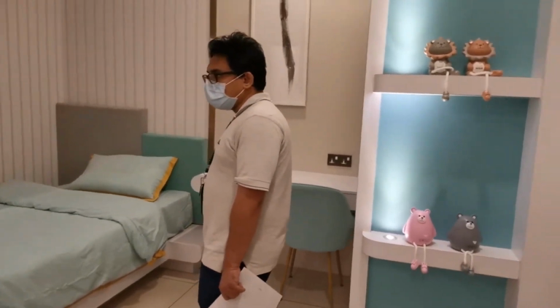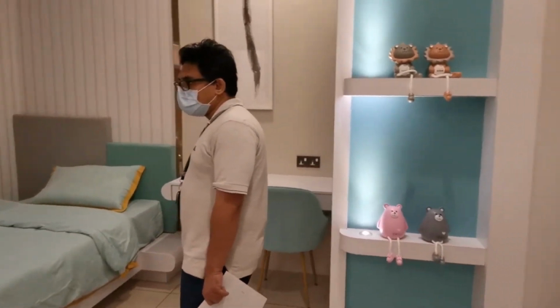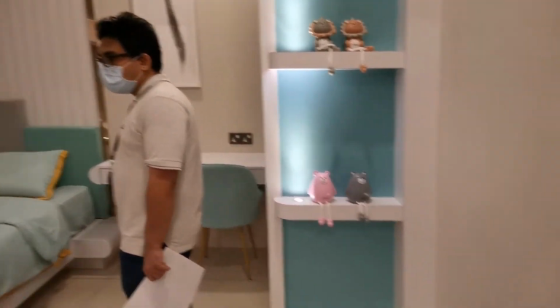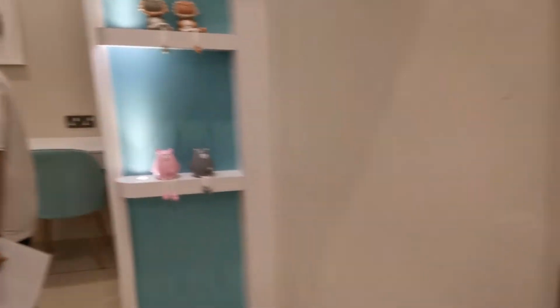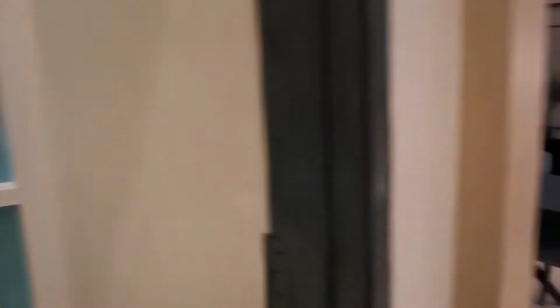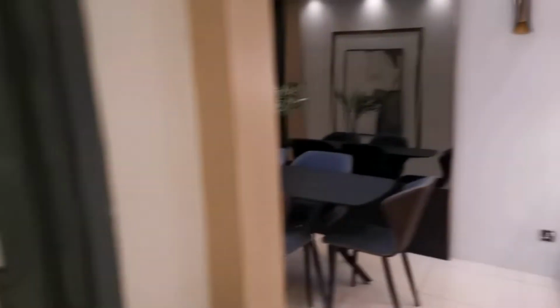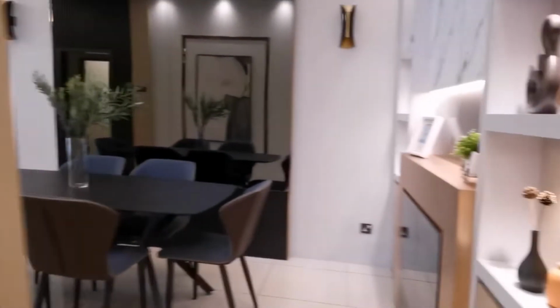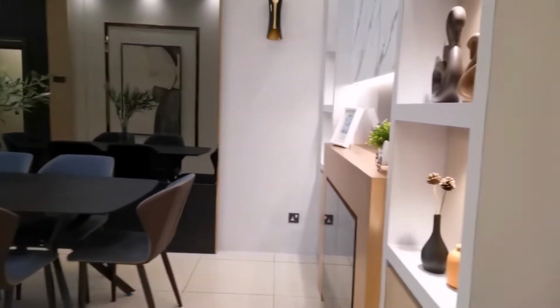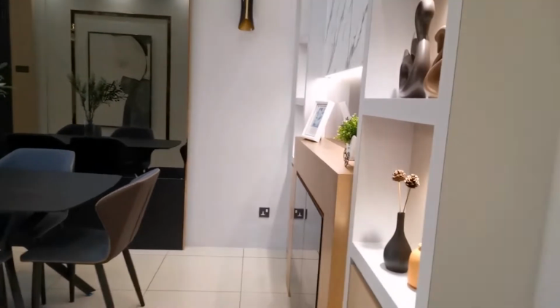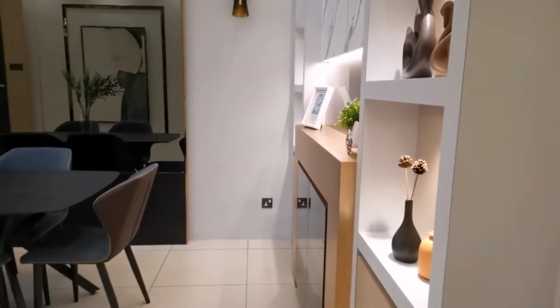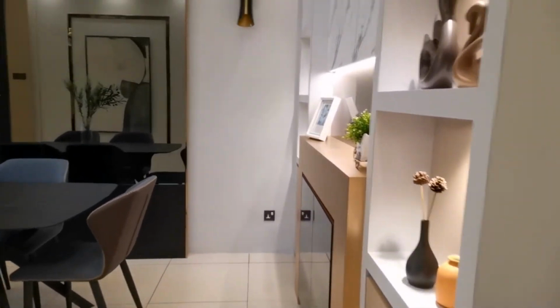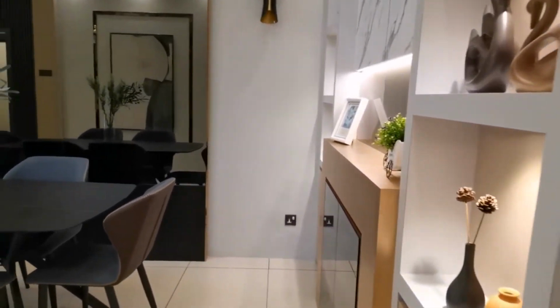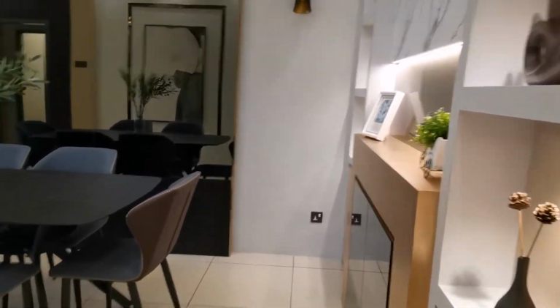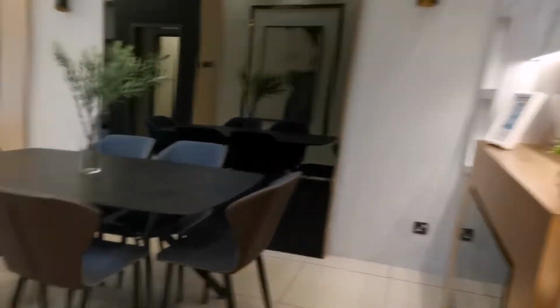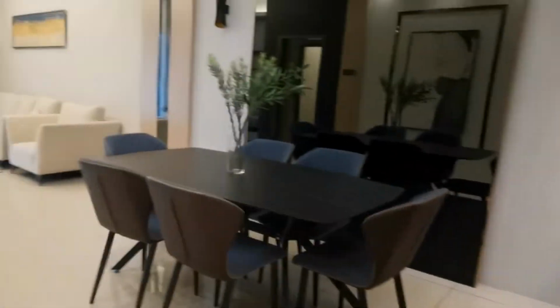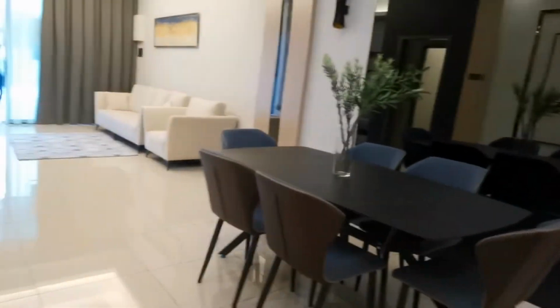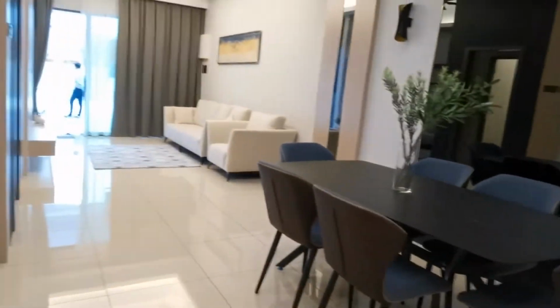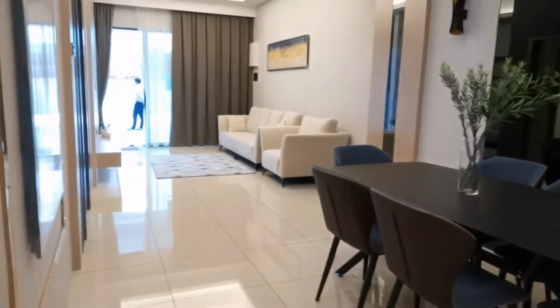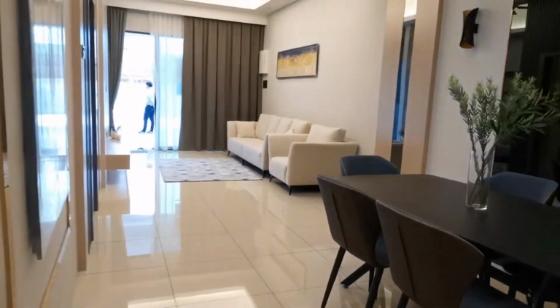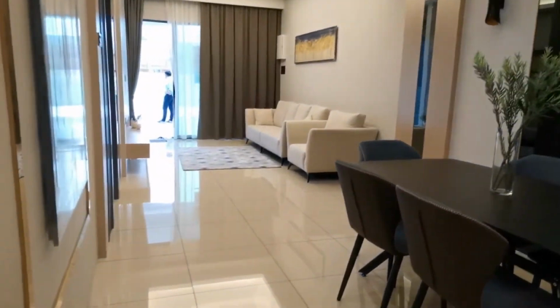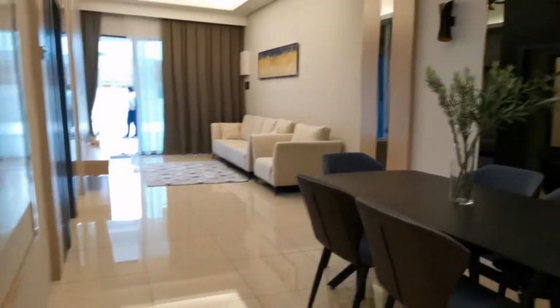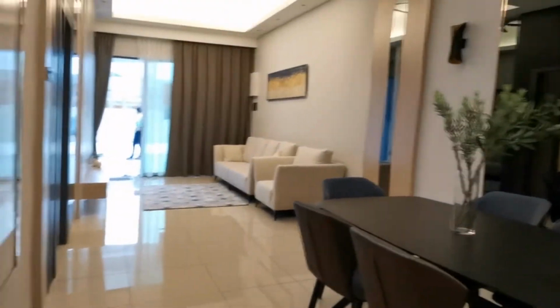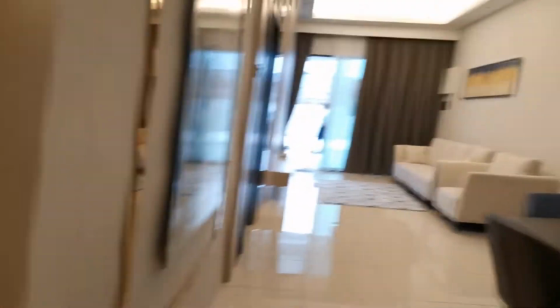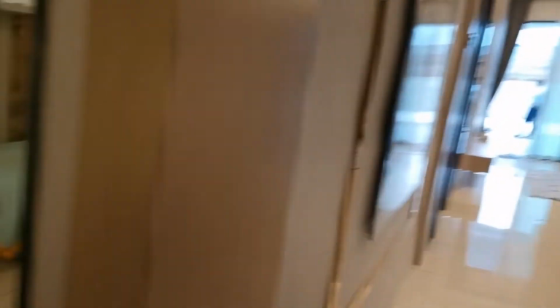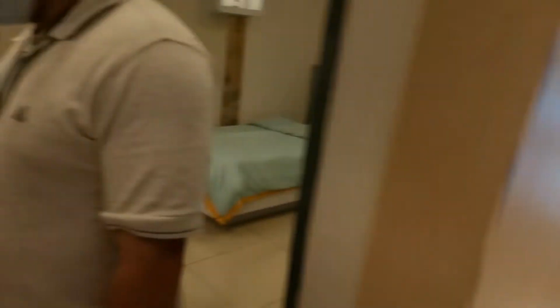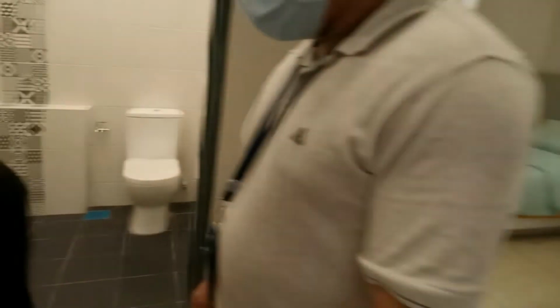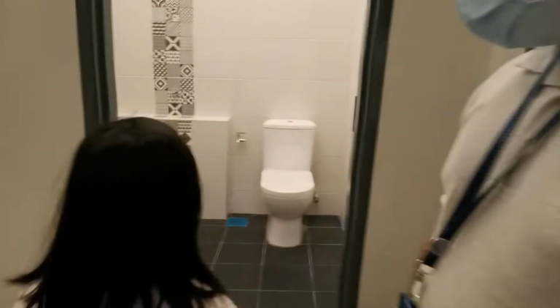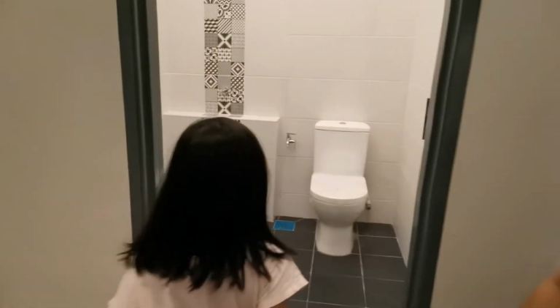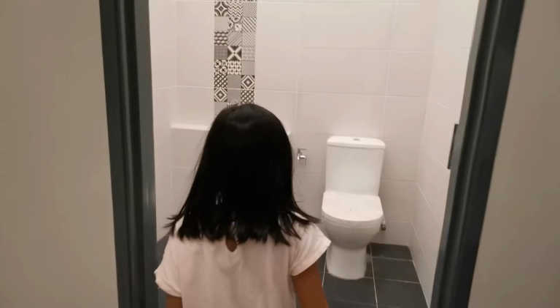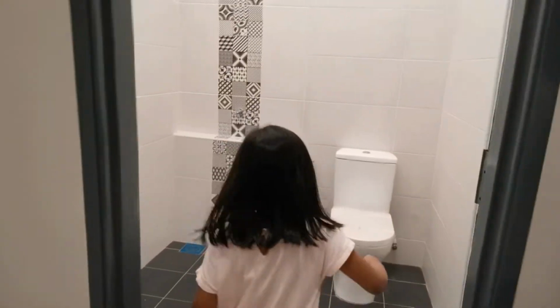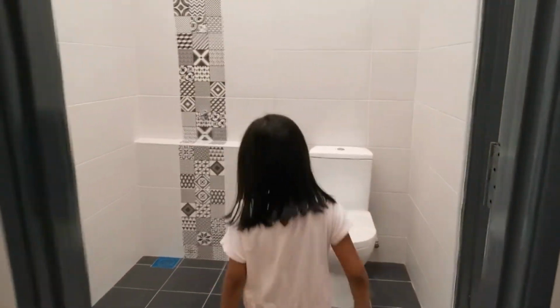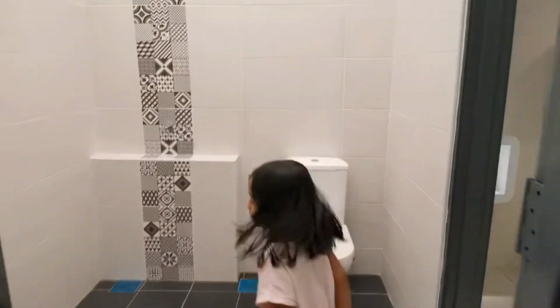Now we are going to show the back. This is the back room.